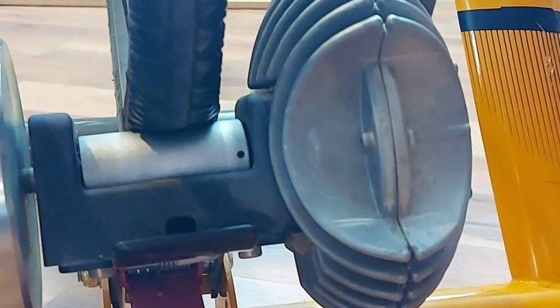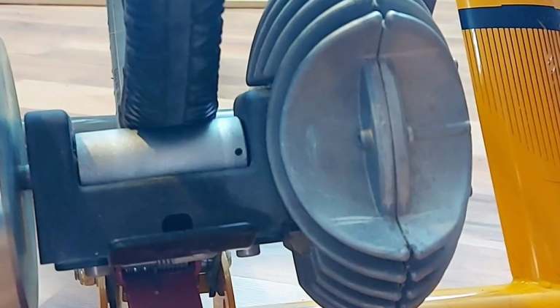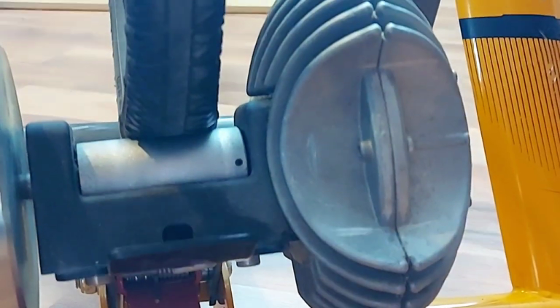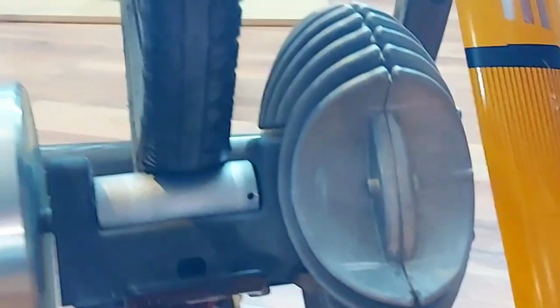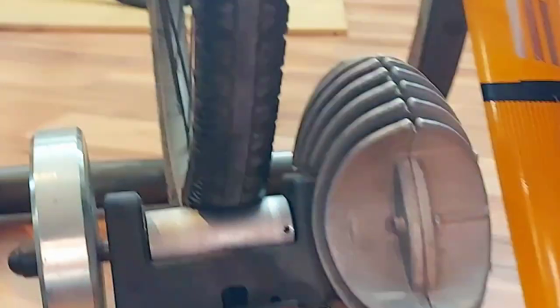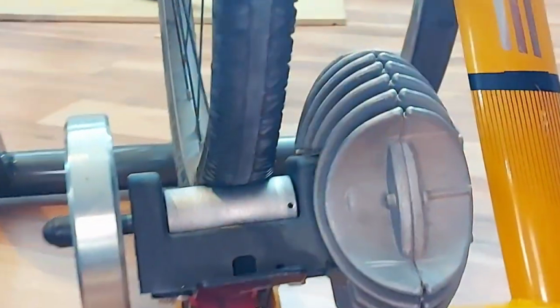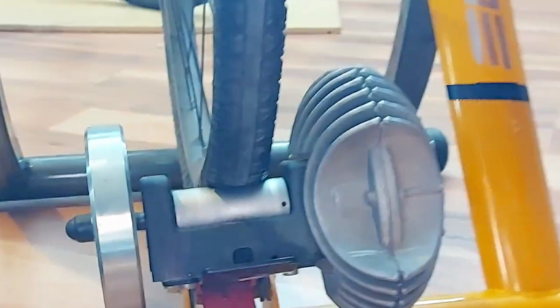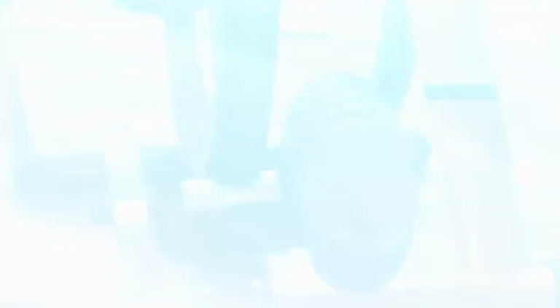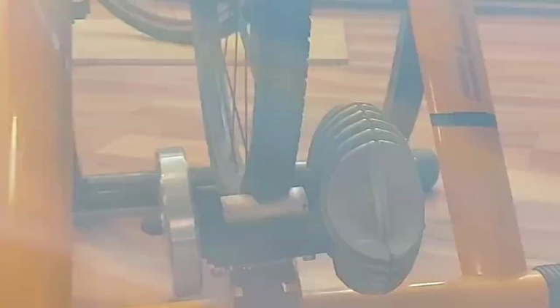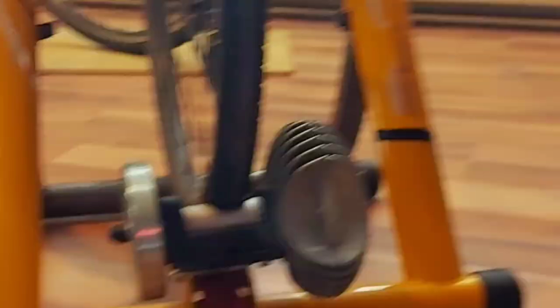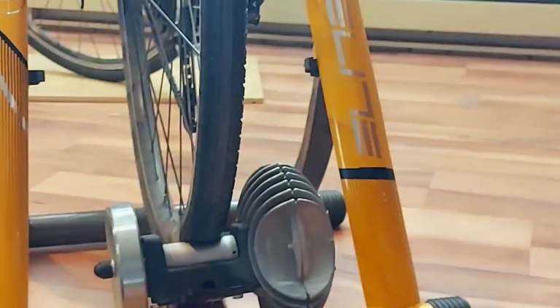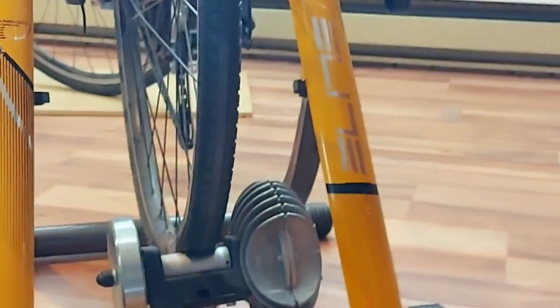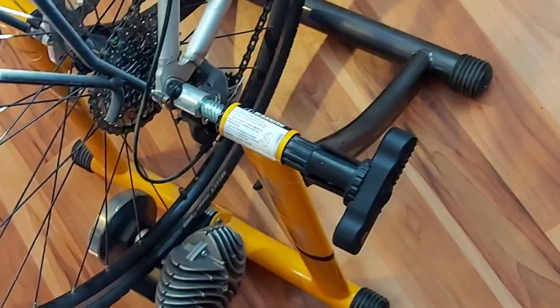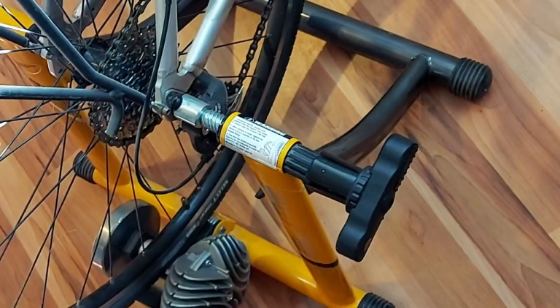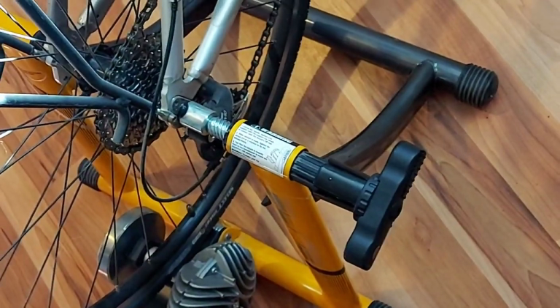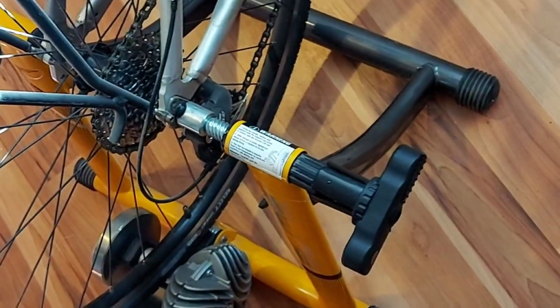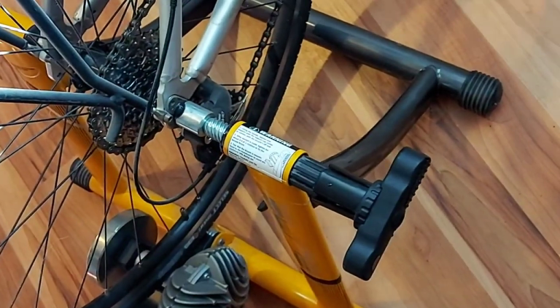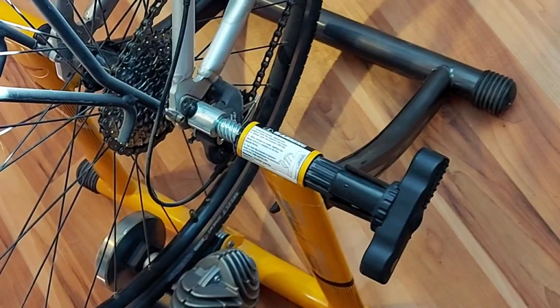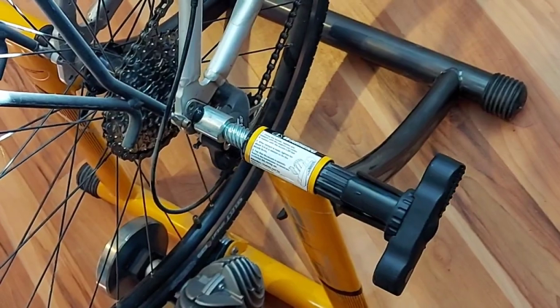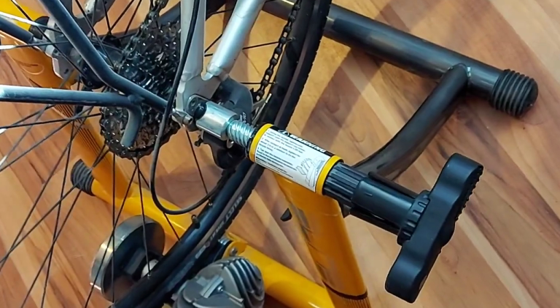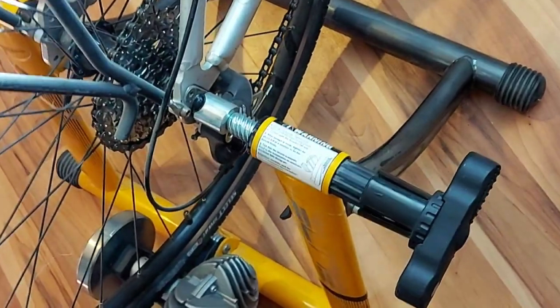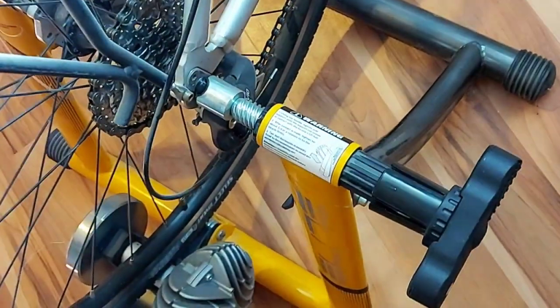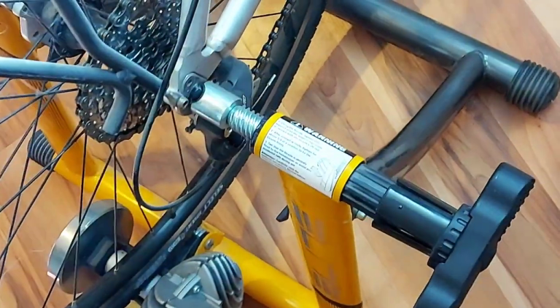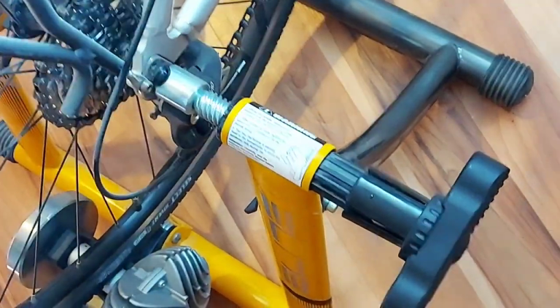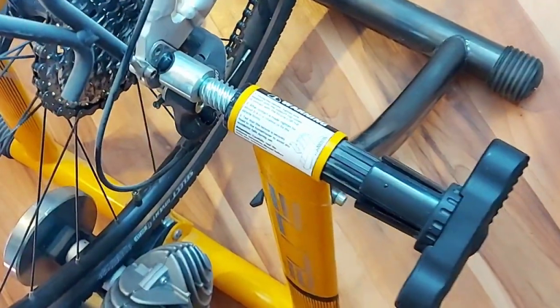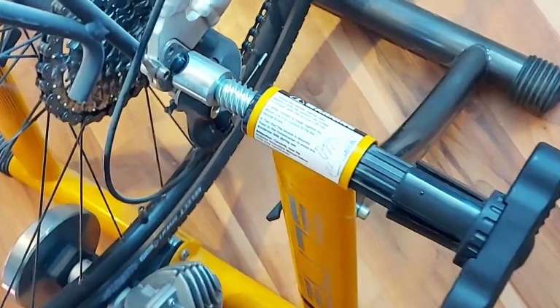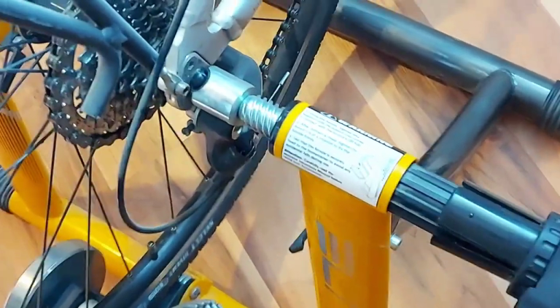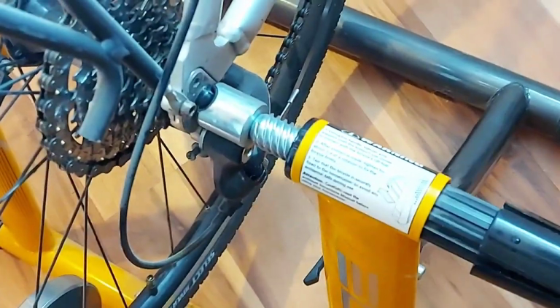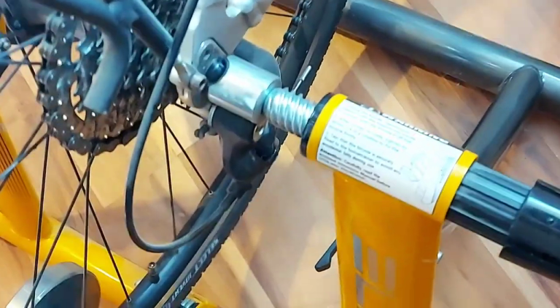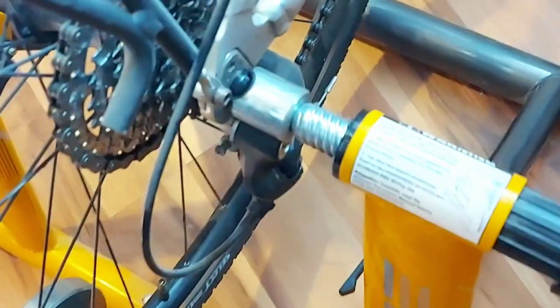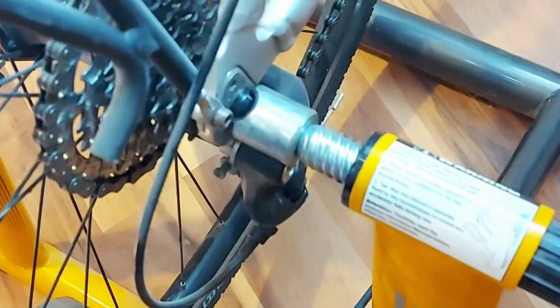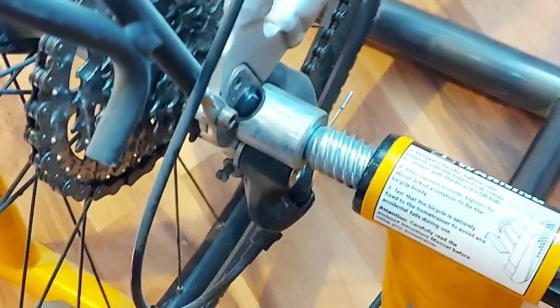I also really liked how easy it was to adjust the resistance. It has six levels, and you can do it with a wire that goes right on your handlebars, so that was really cool too.